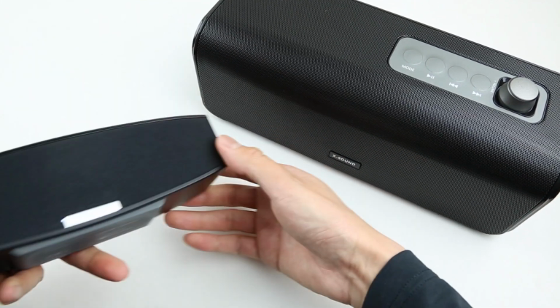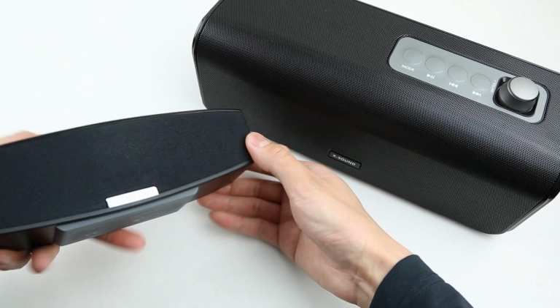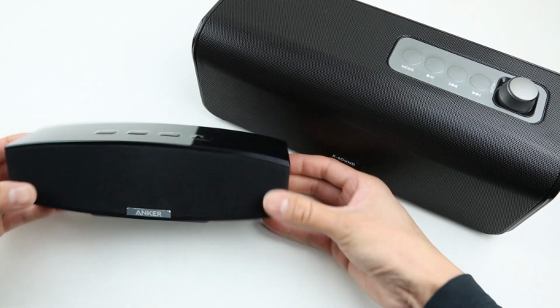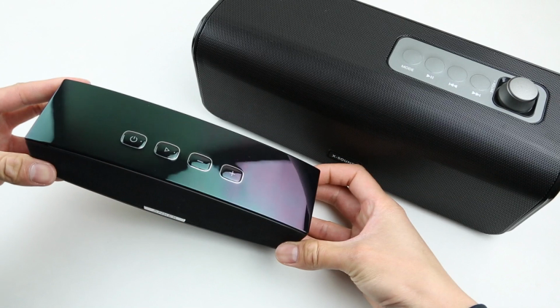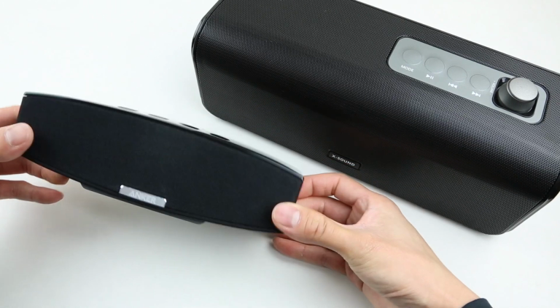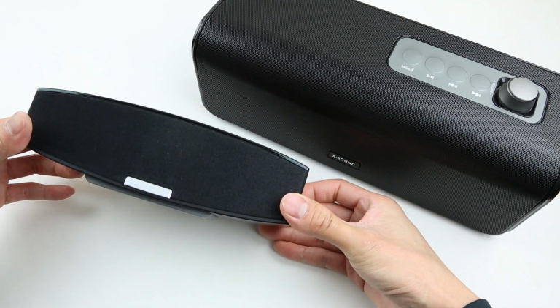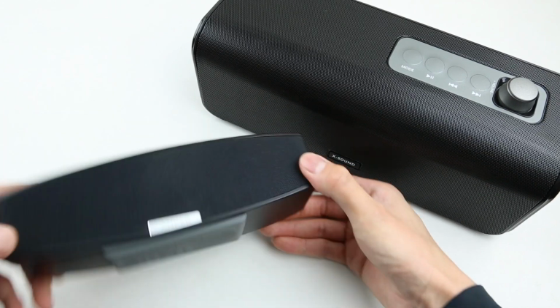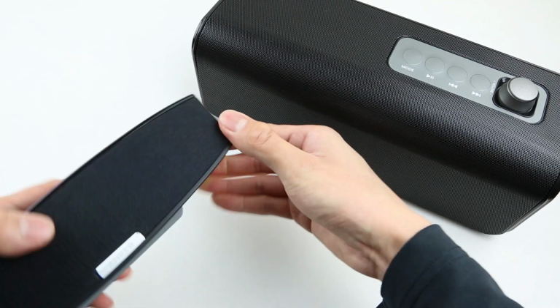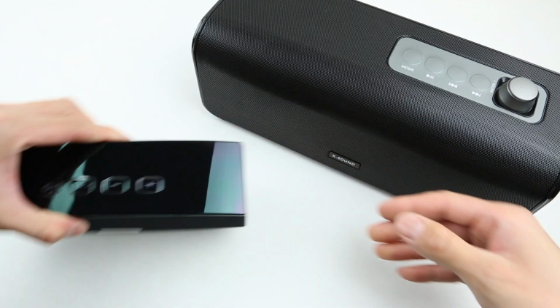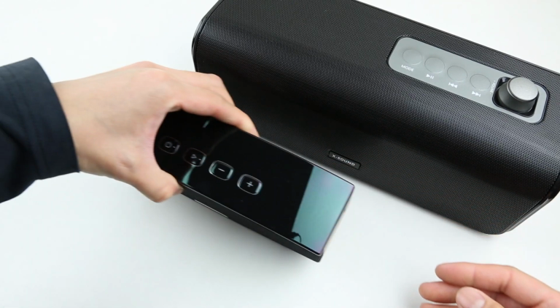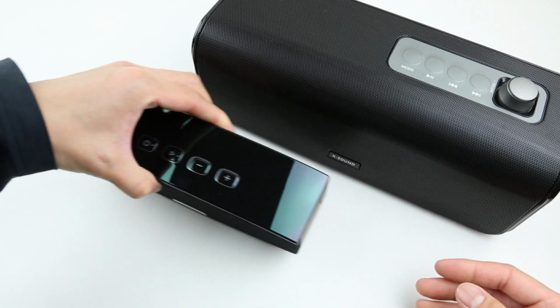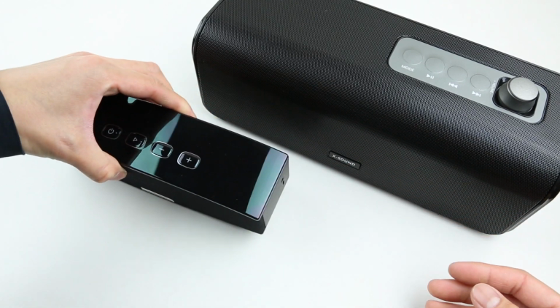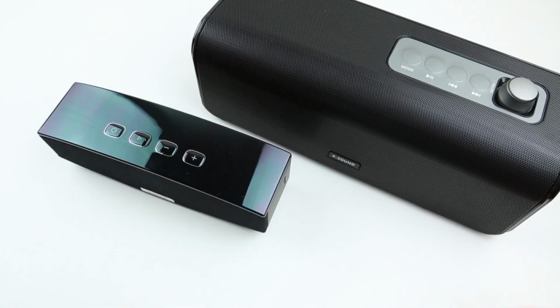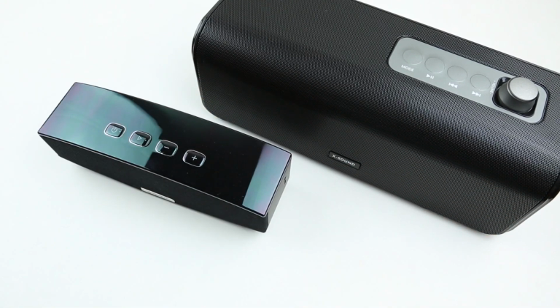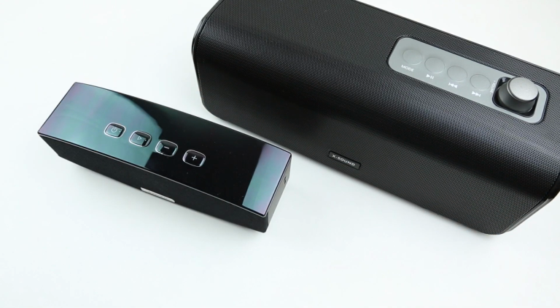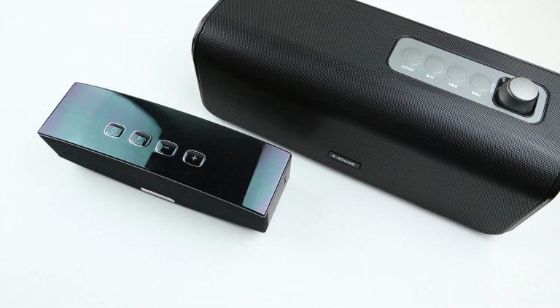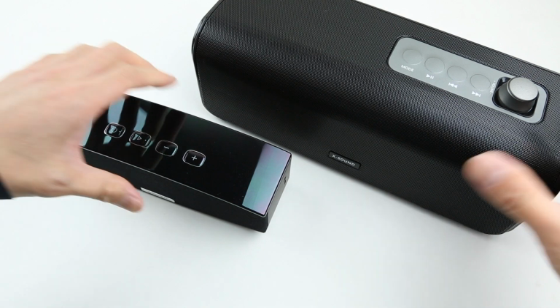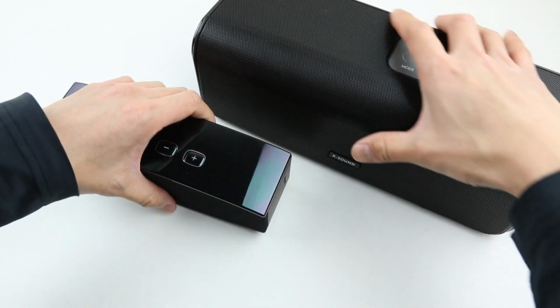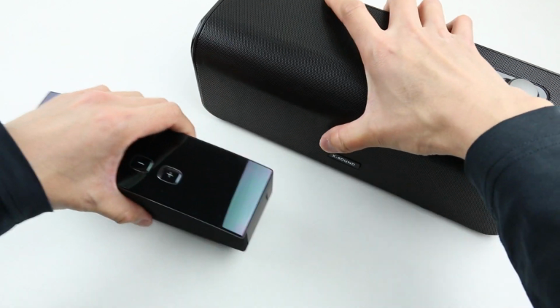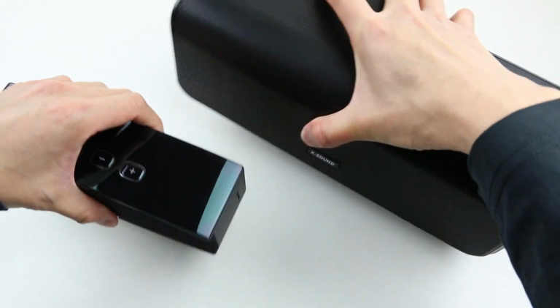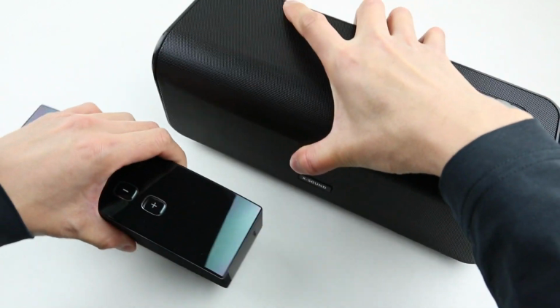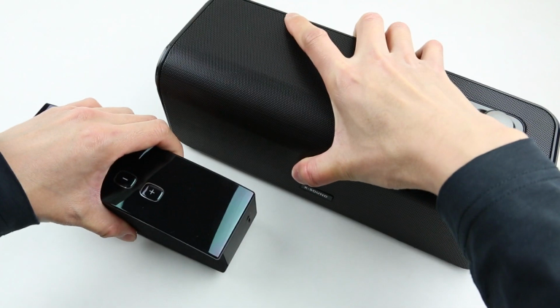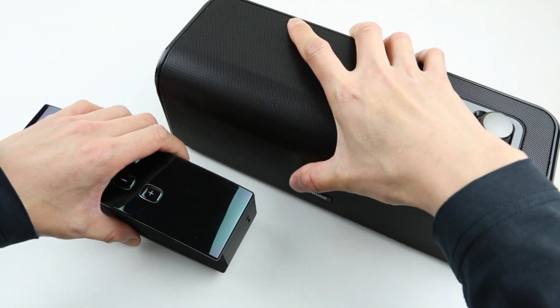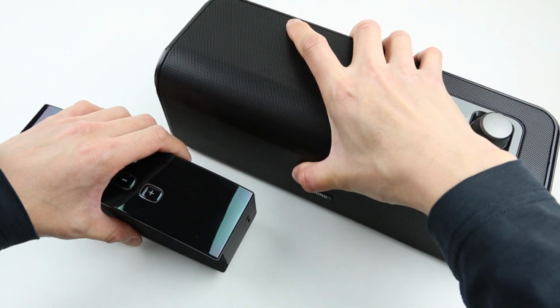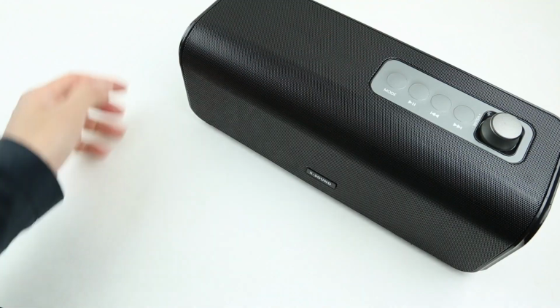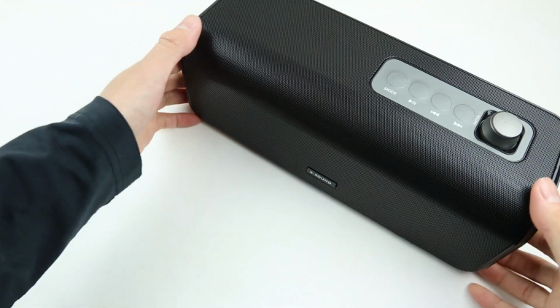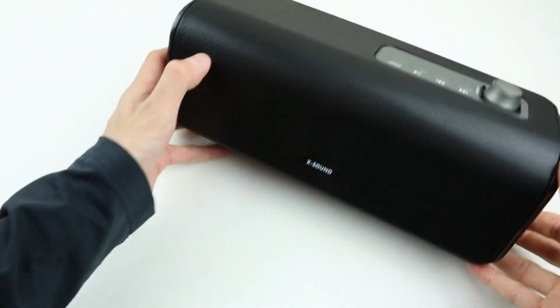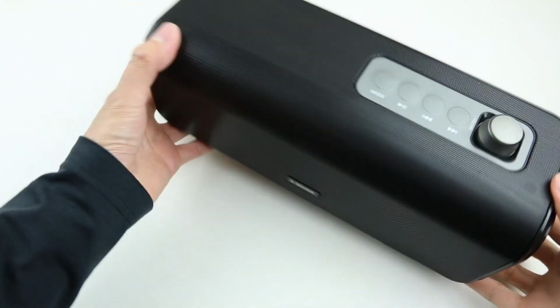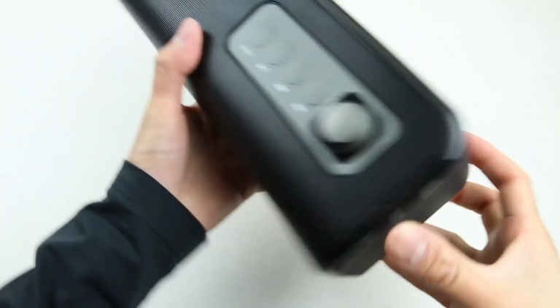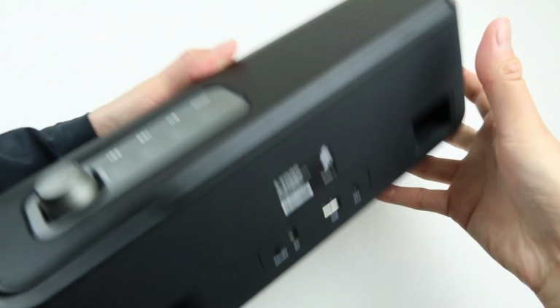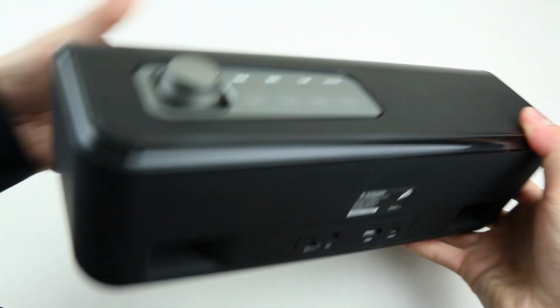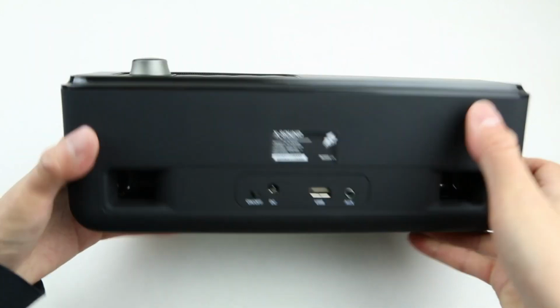This Anker AE3143 from 2016 still costs around $50 on Amazon. I don't know how long this offer is going to last or how many are still in stock, but I'd say this is worth grabbing one while it's still available.